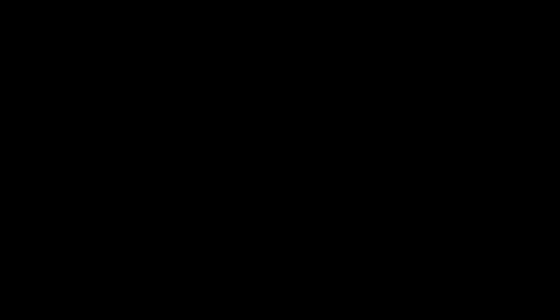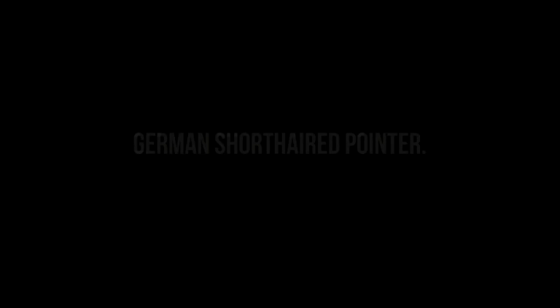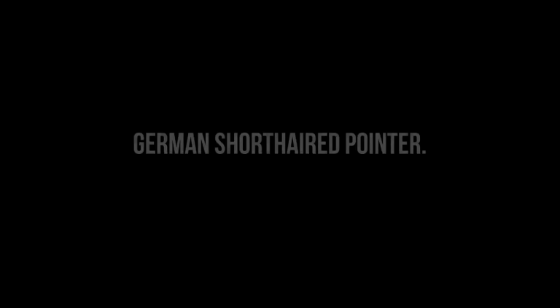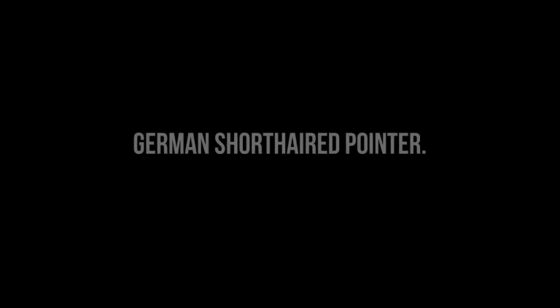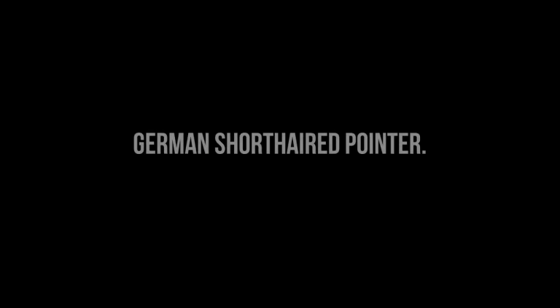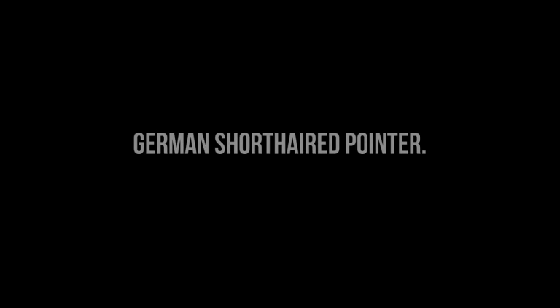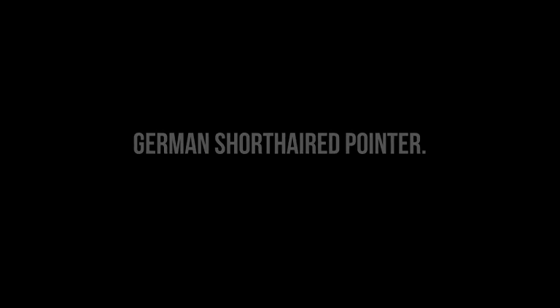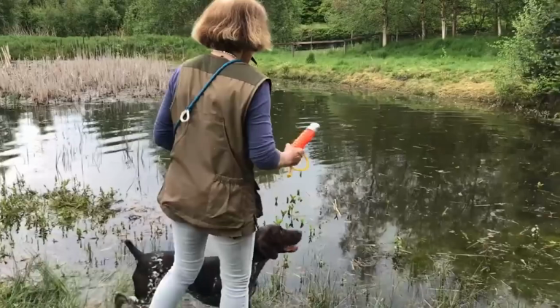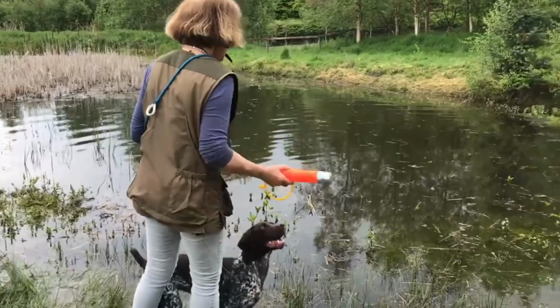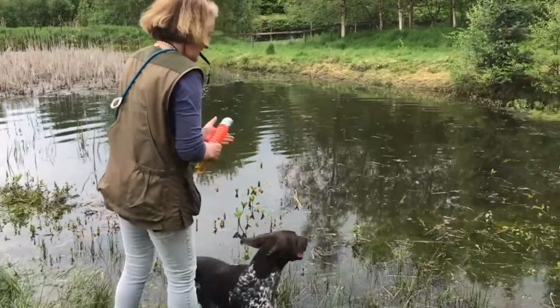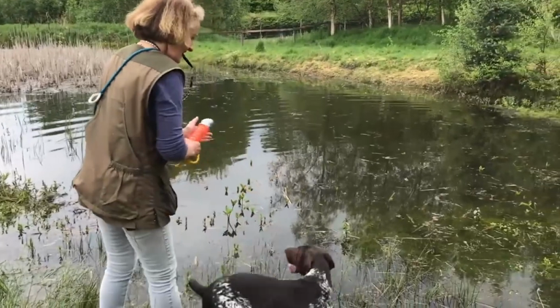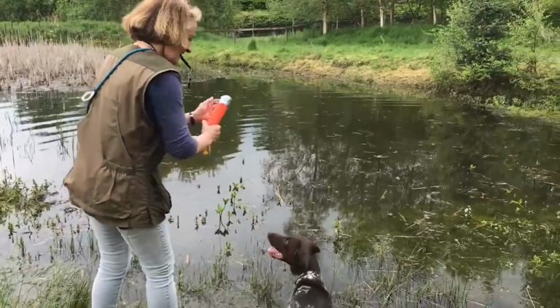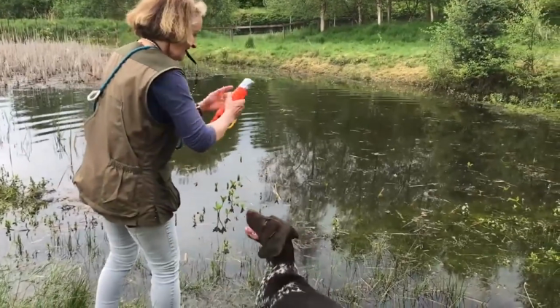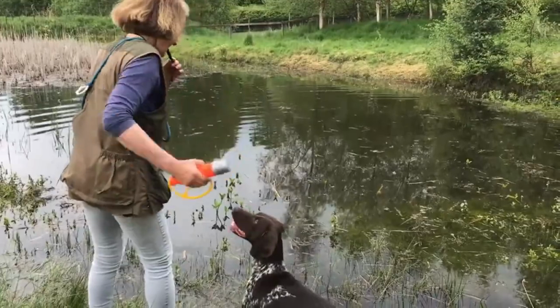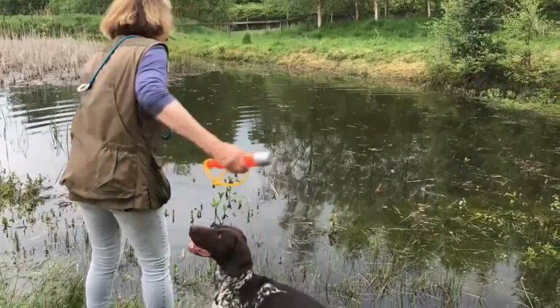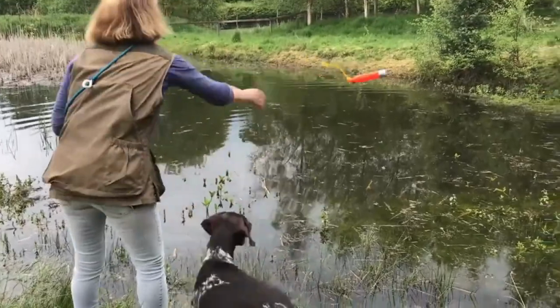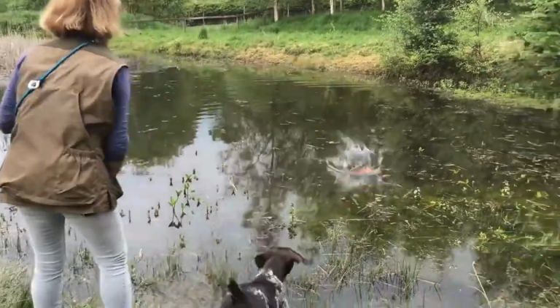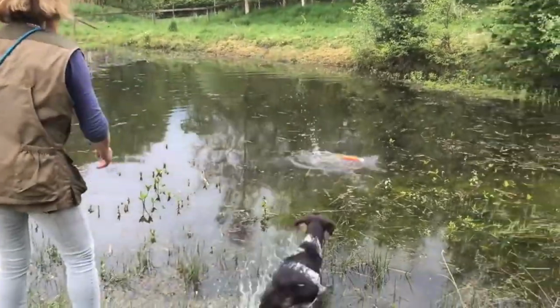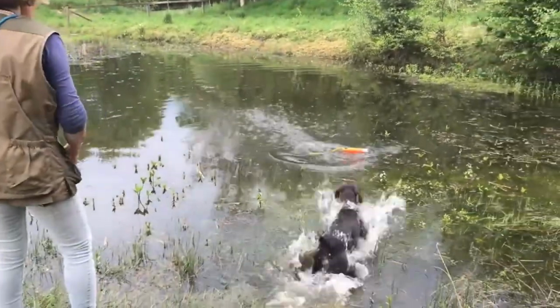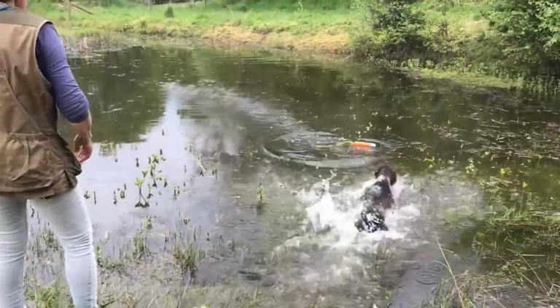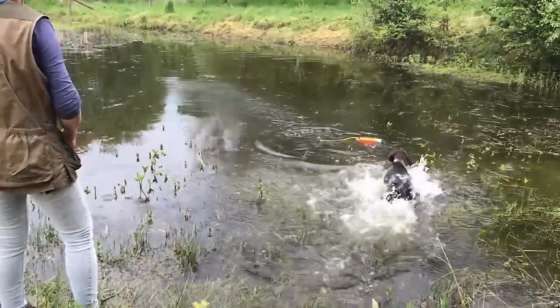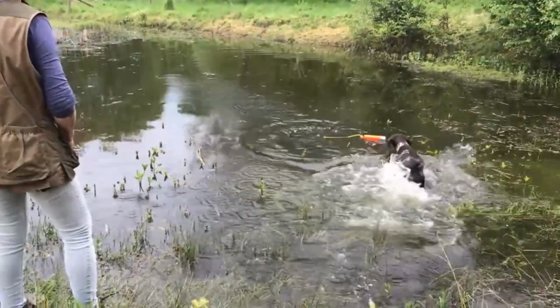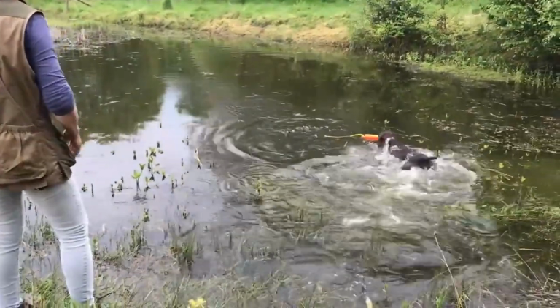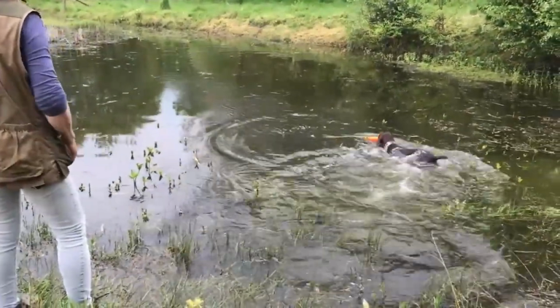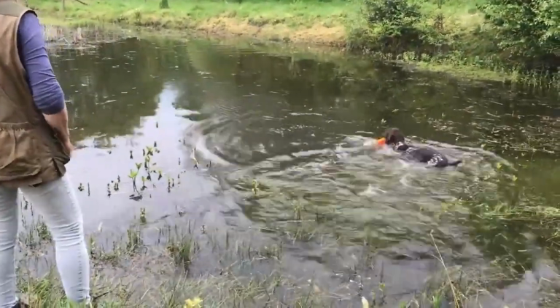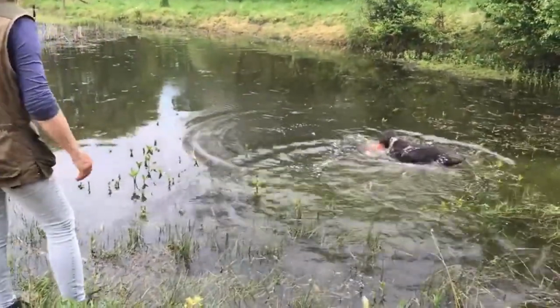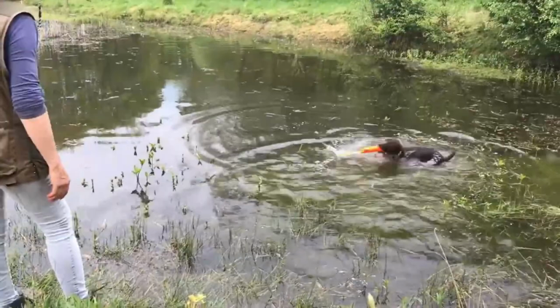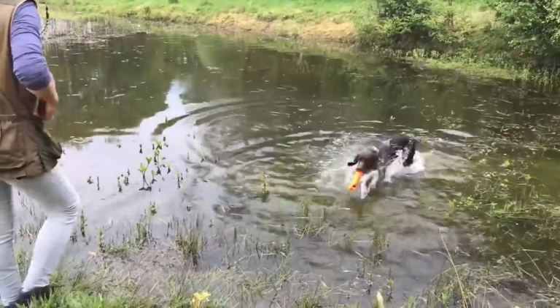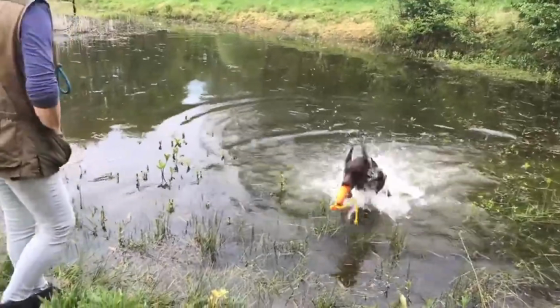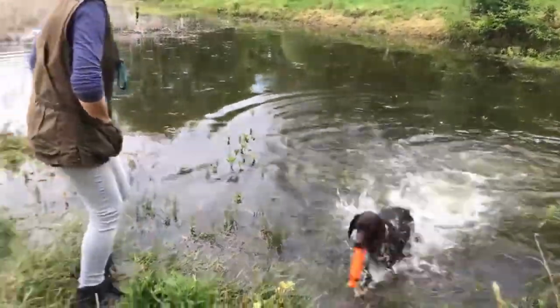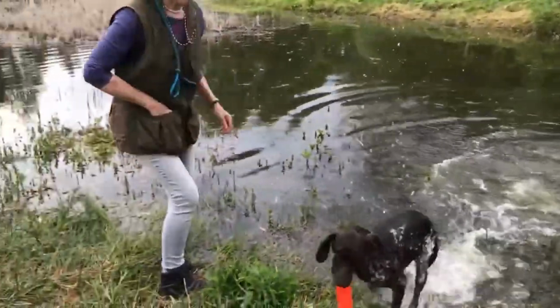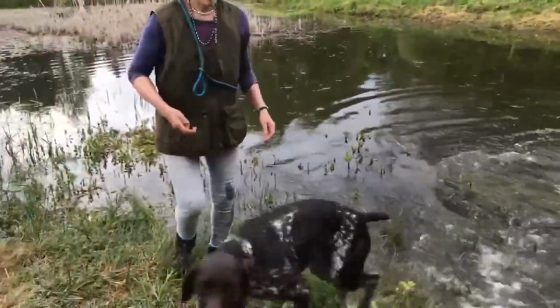German Short-Haired Pointer. The origin of the German Short-Haired Pointer: the ancestors of this dog began to be bred around the 17th century, but it took almost 200 years for the Brach to begin to take shape.